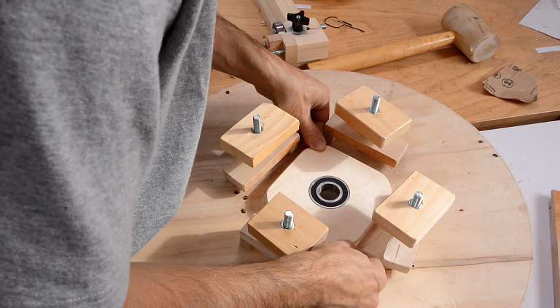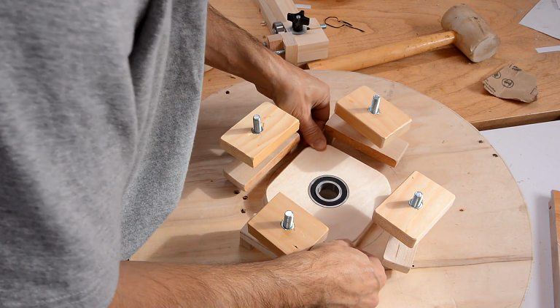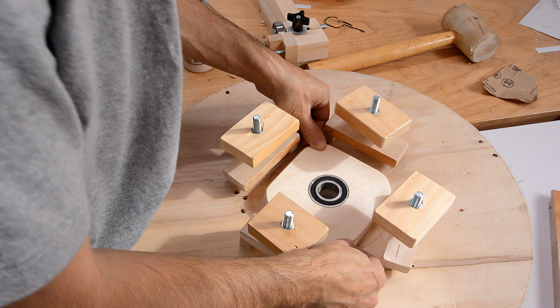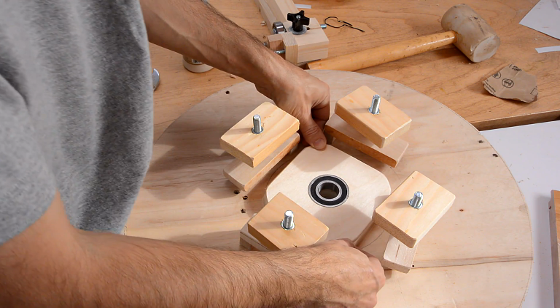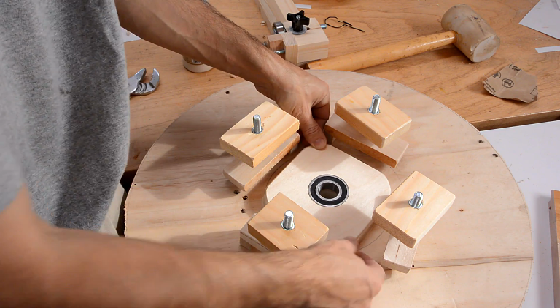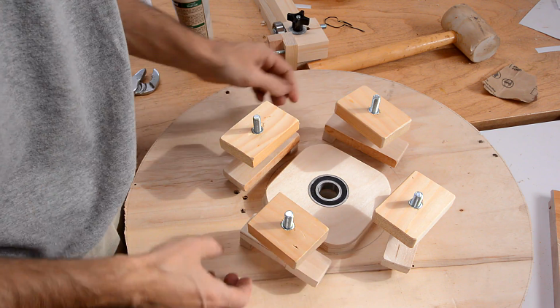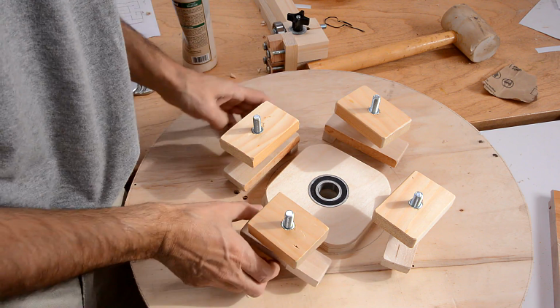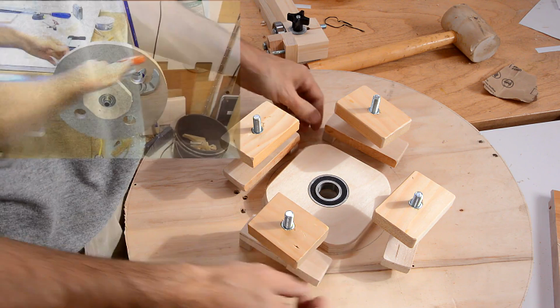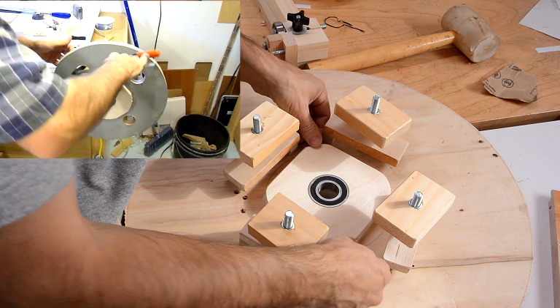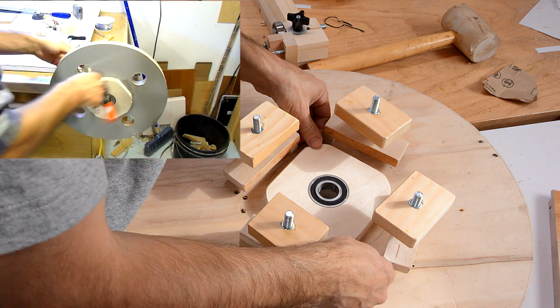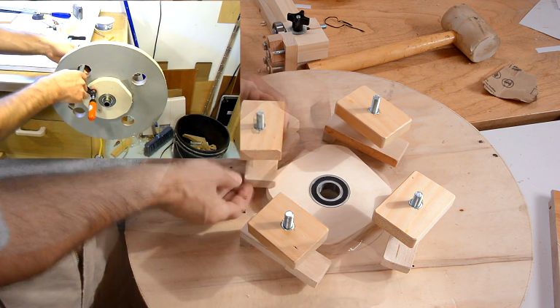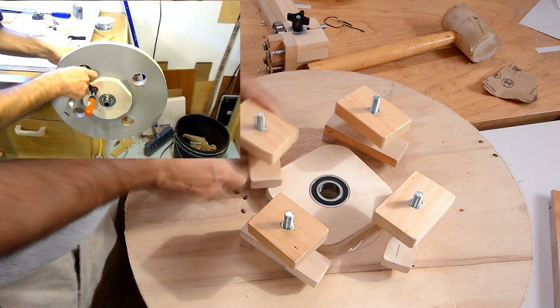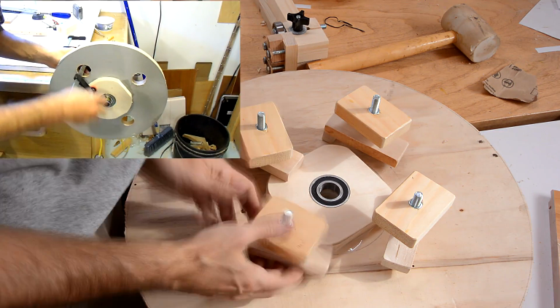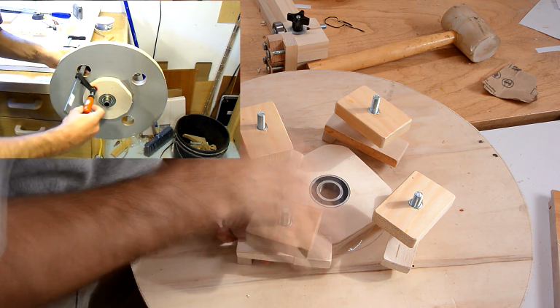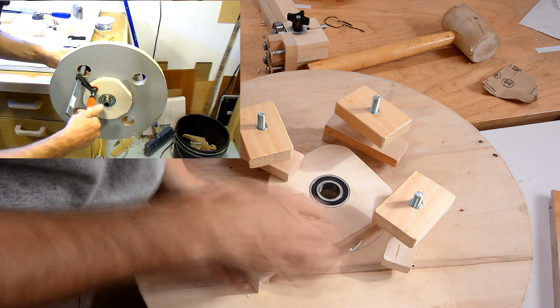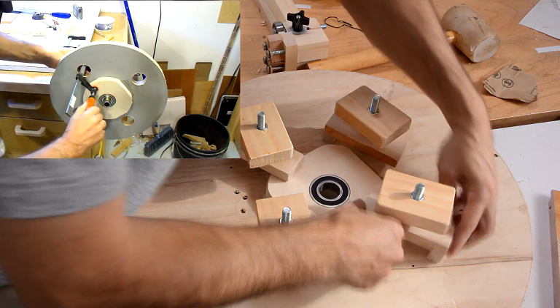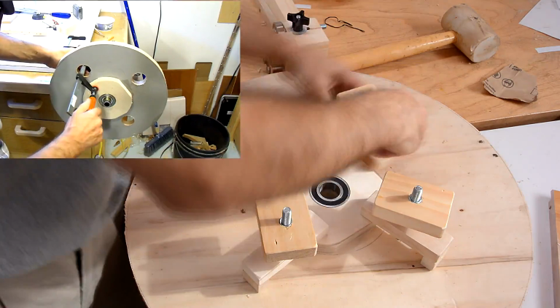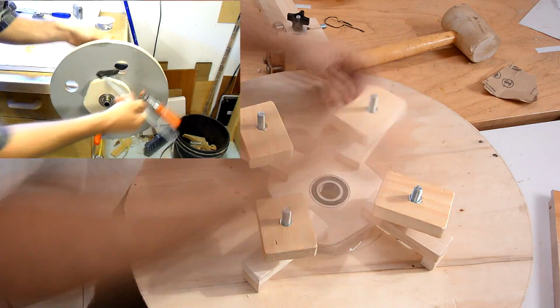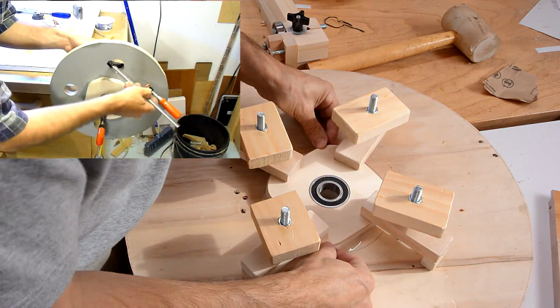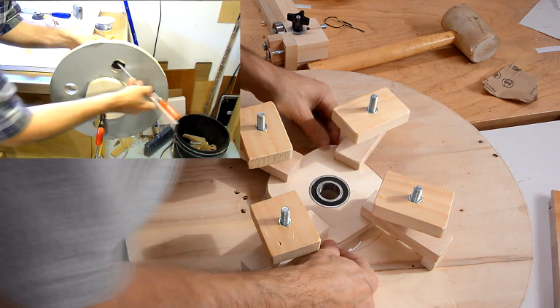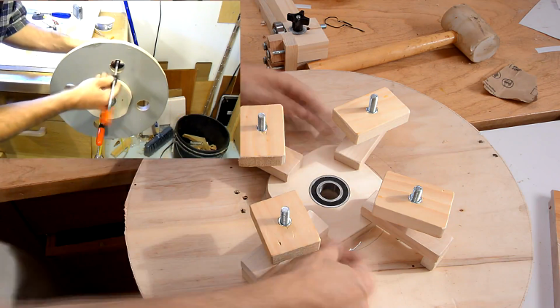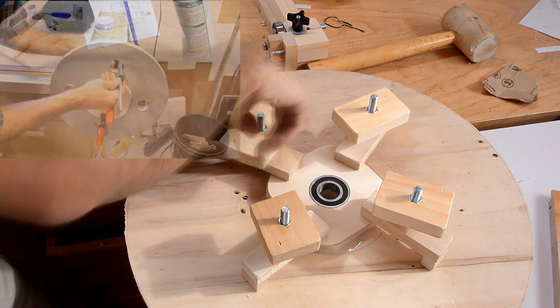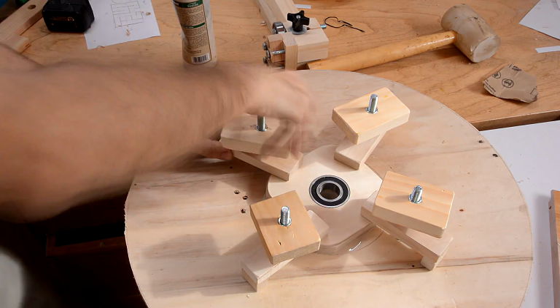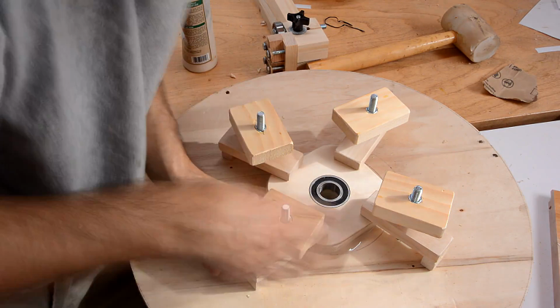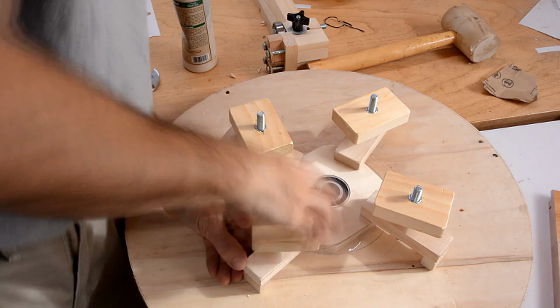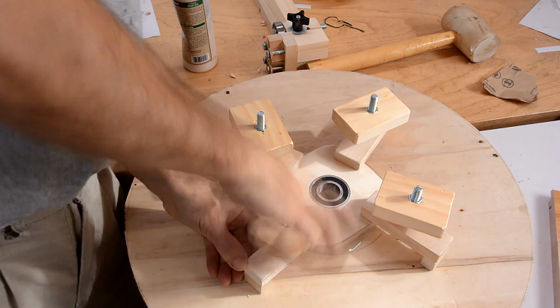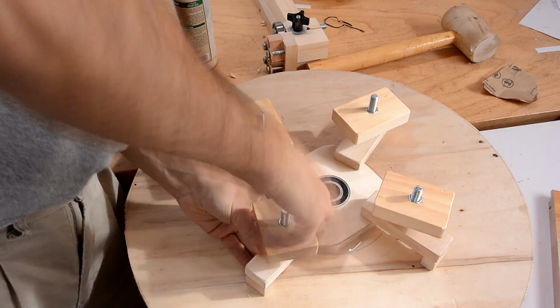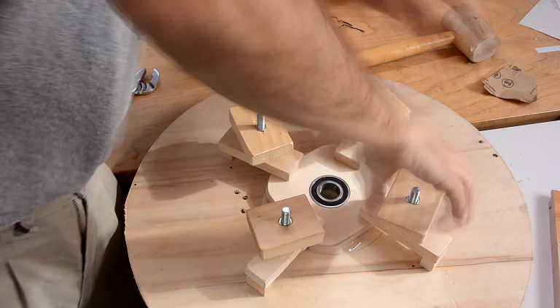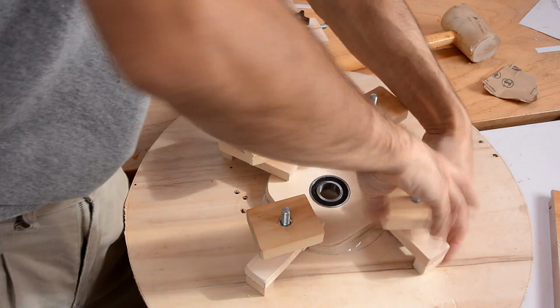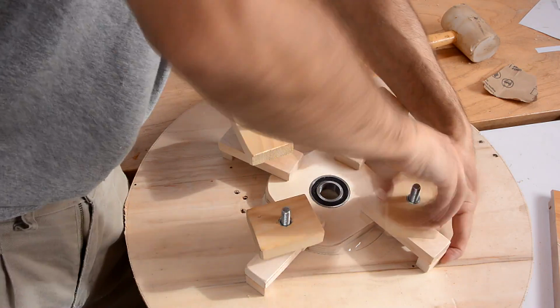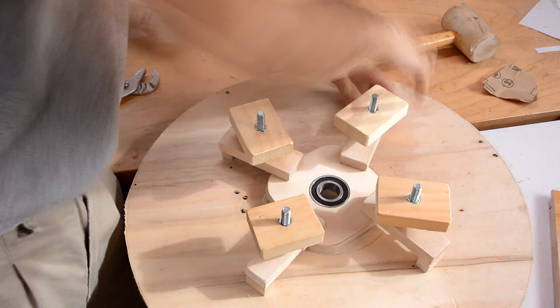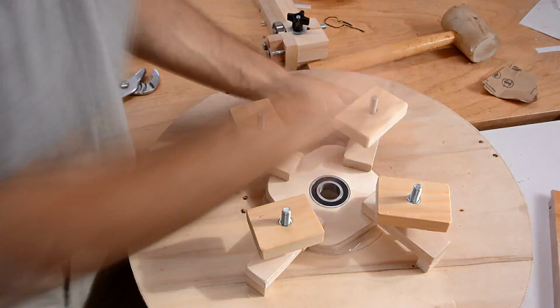In earlier bandsaw builds, I always clamped the flanges on by putting bar clamps through holes in the wheels. But I found those always move the flange a little bit. So by making these new clamps, I can avoid that.